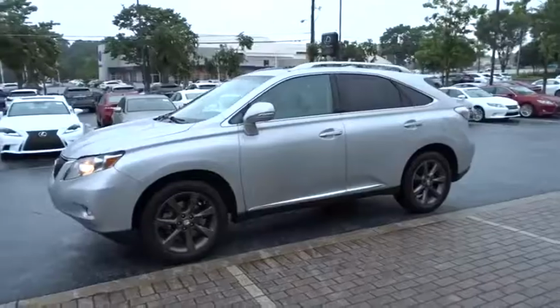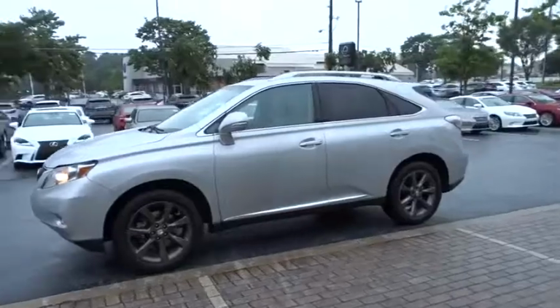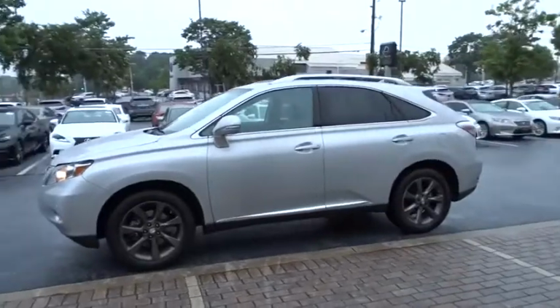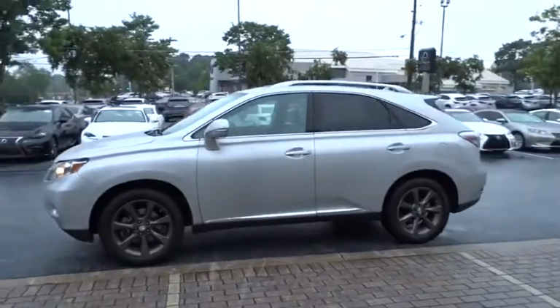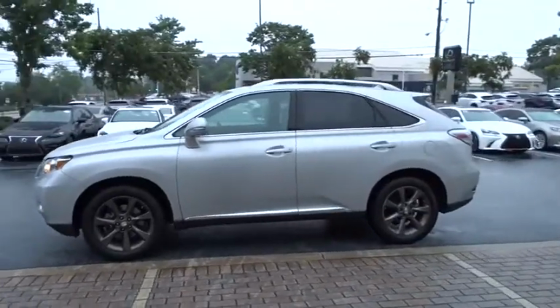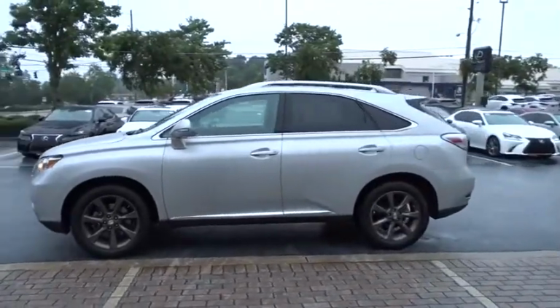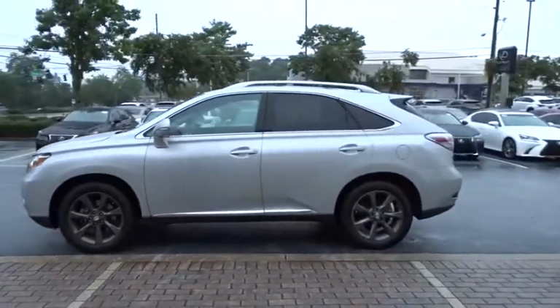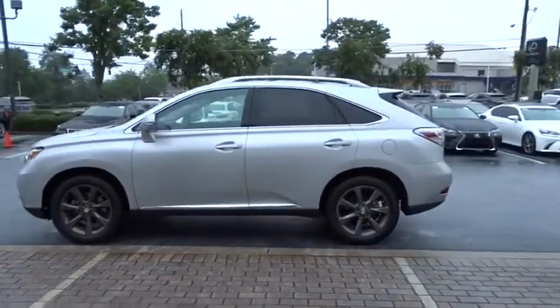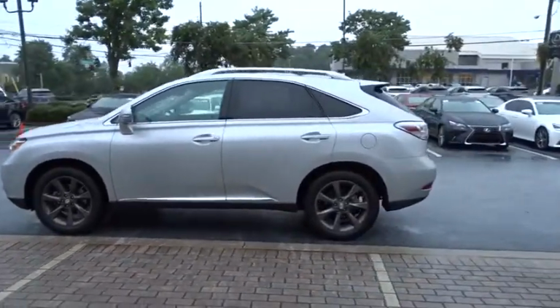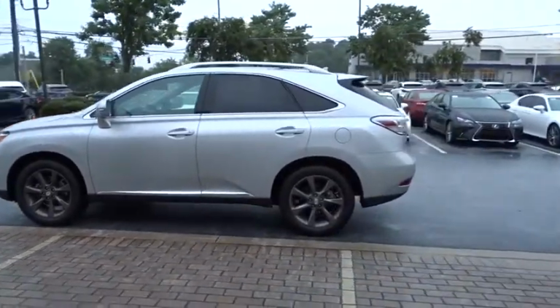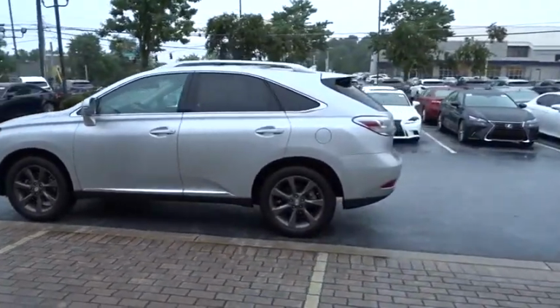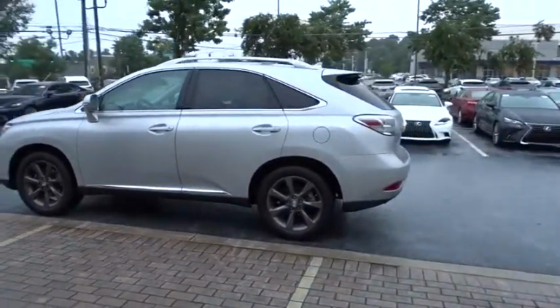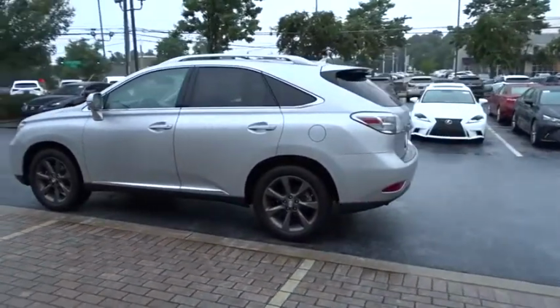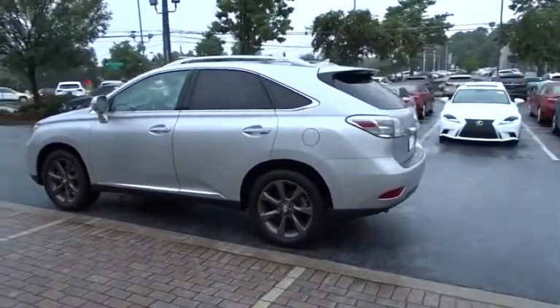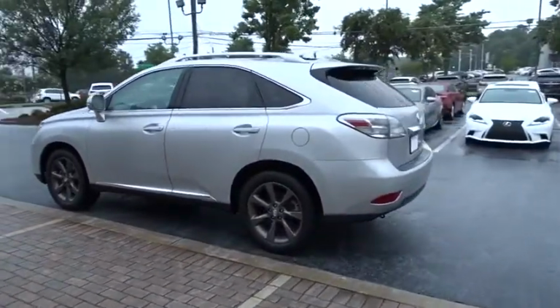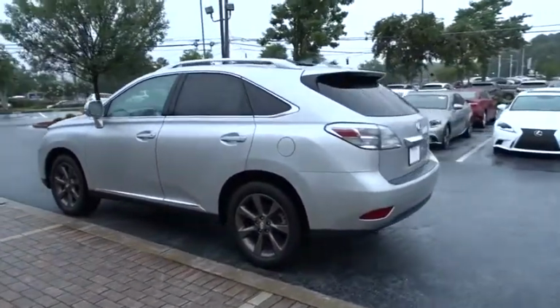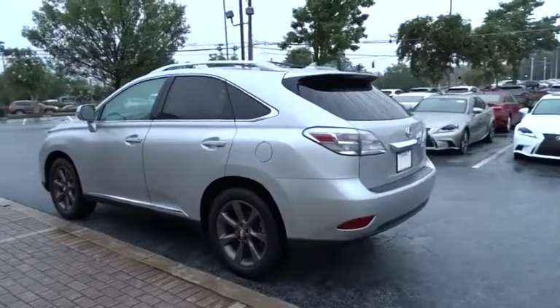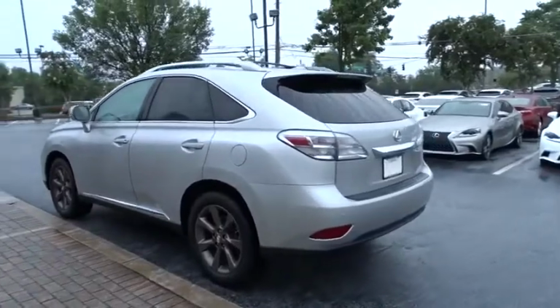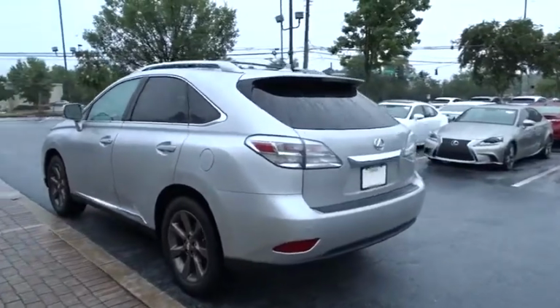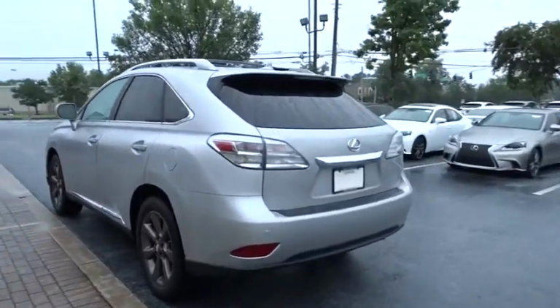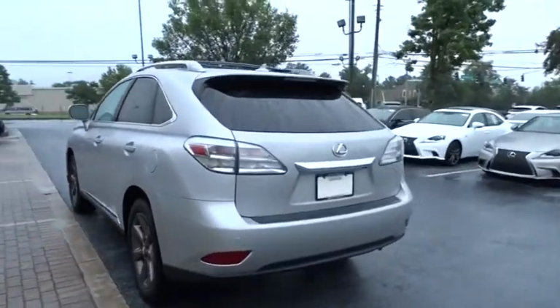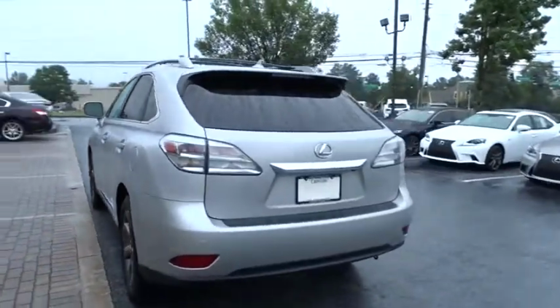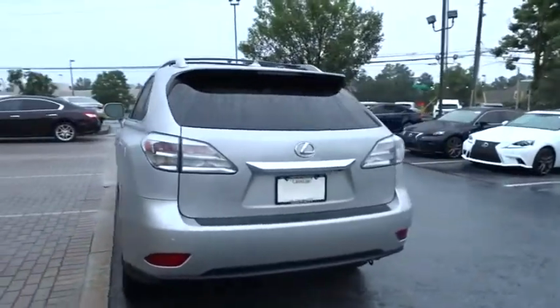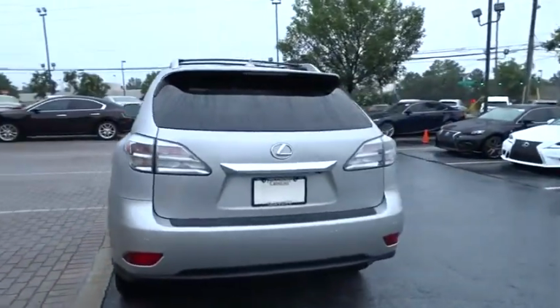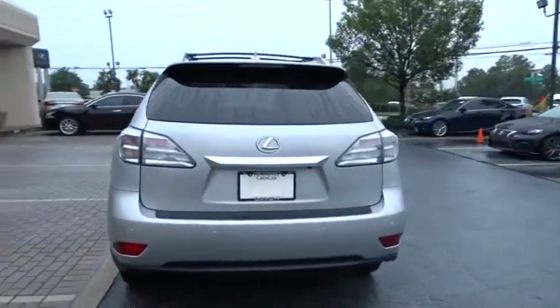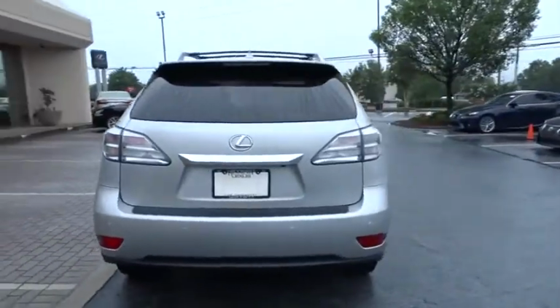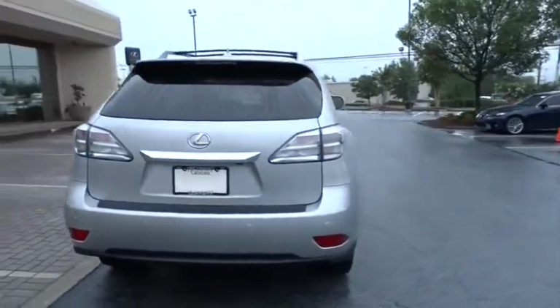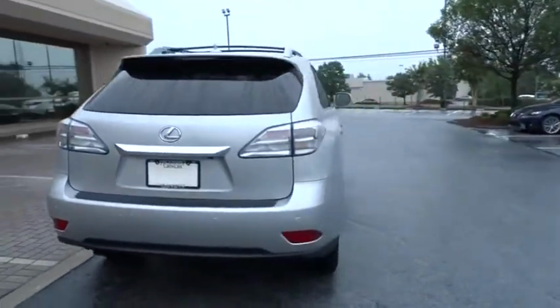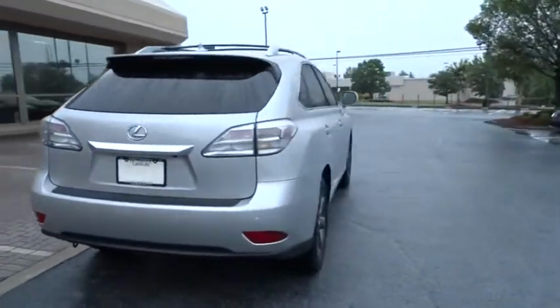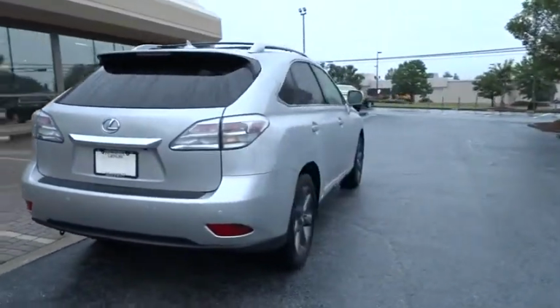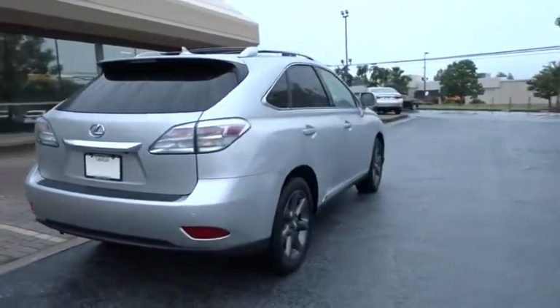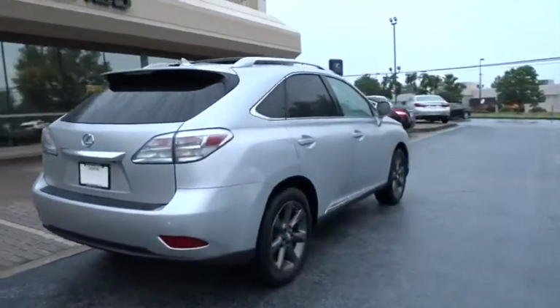The 2012 Lexus RX 350. The RX 350 offers a driver-inspired design and intuitive technology that puts you in total control of your interior.